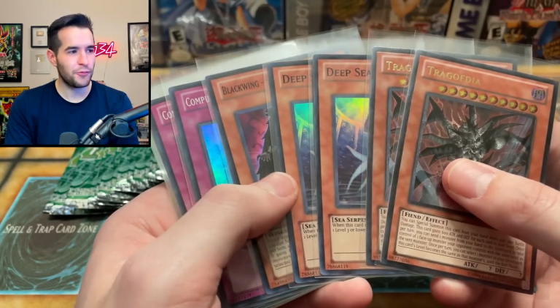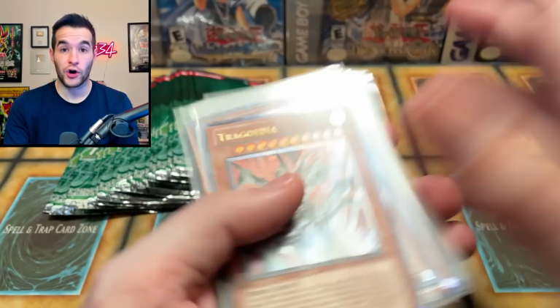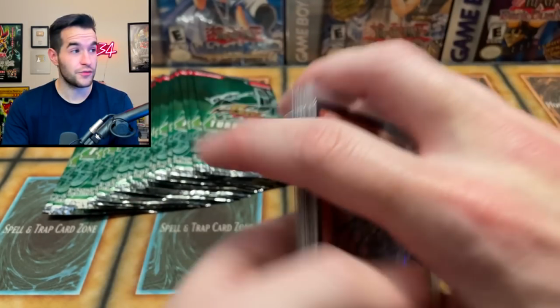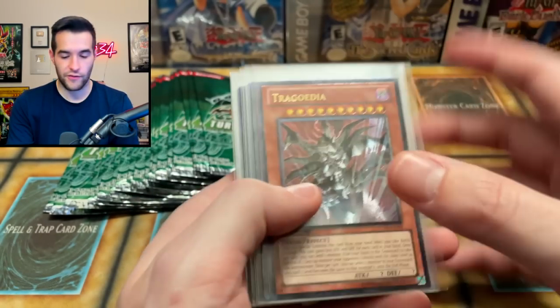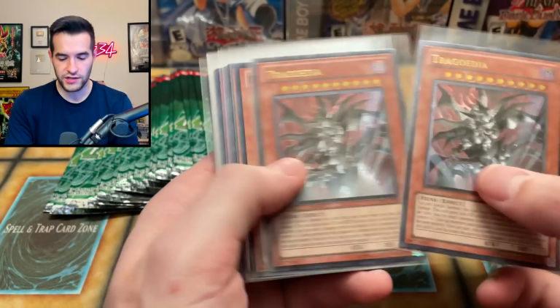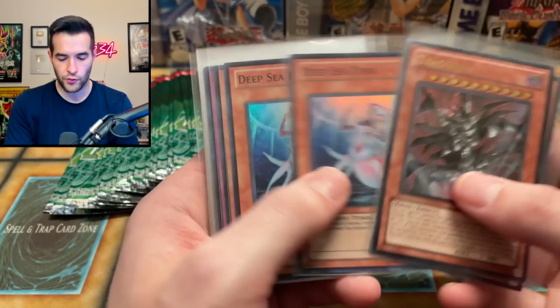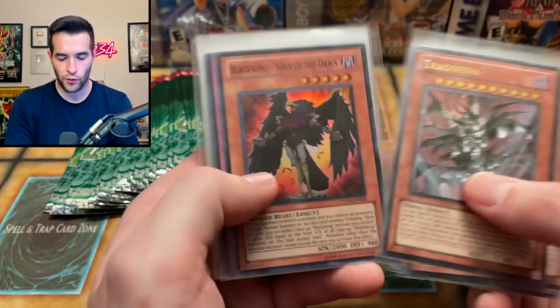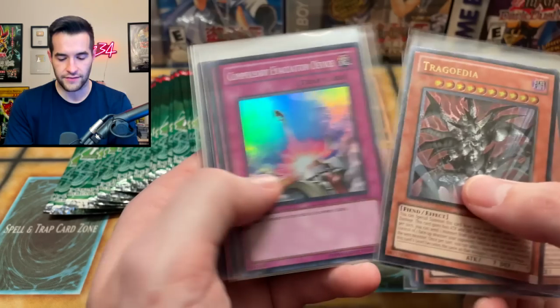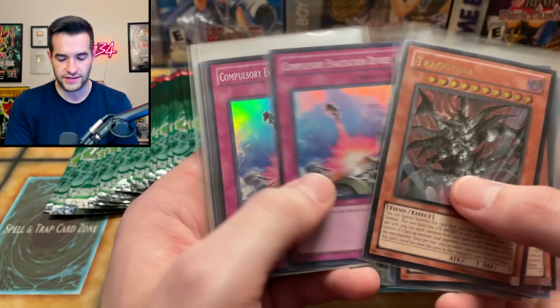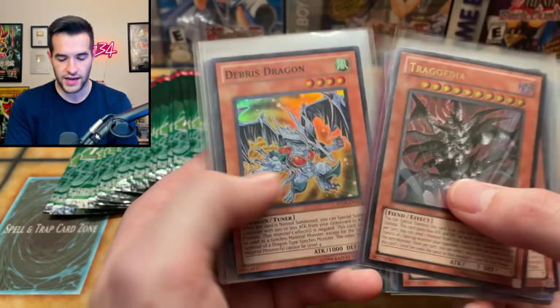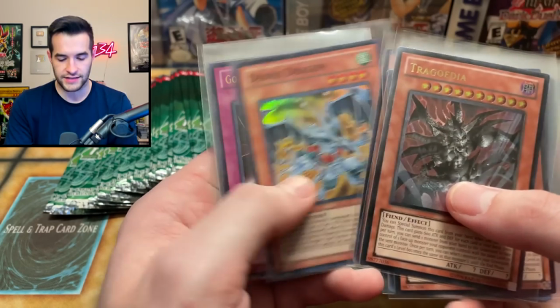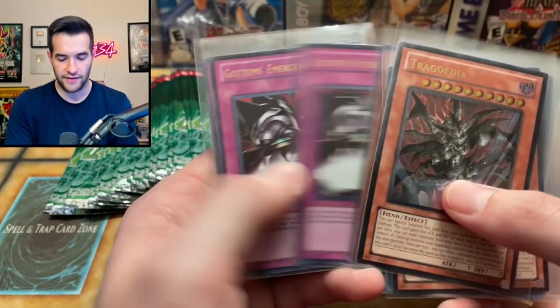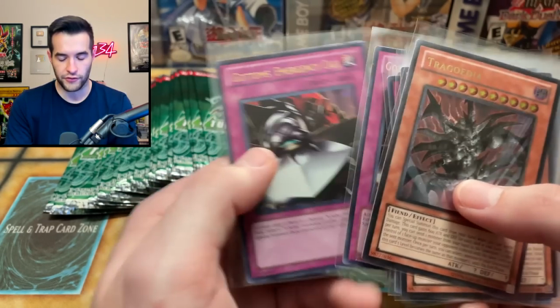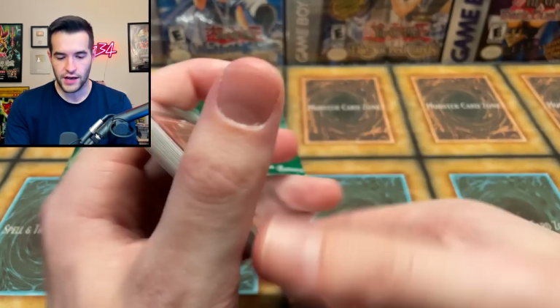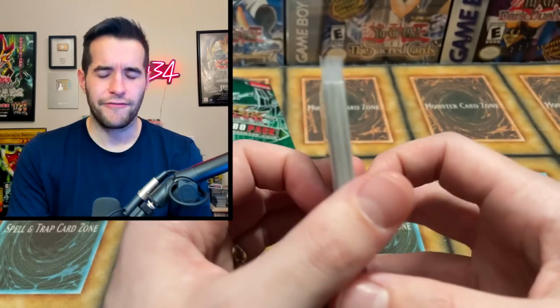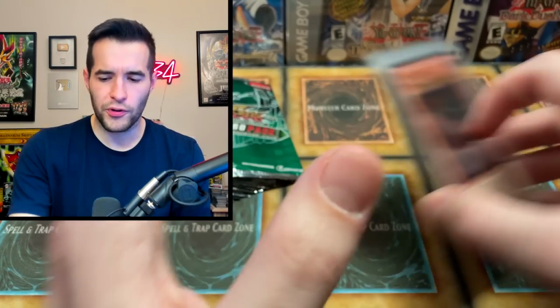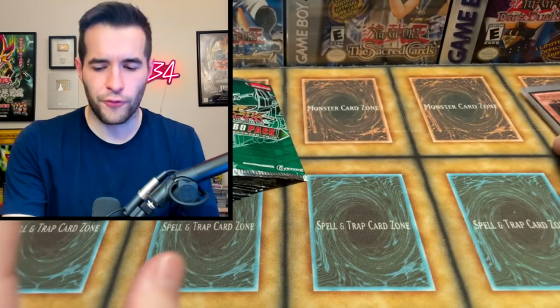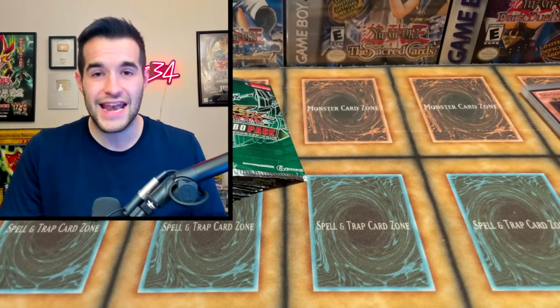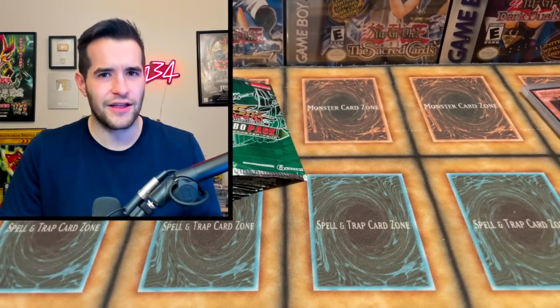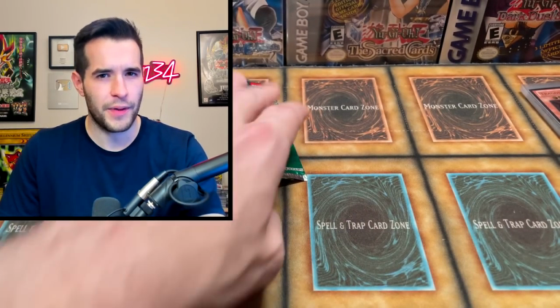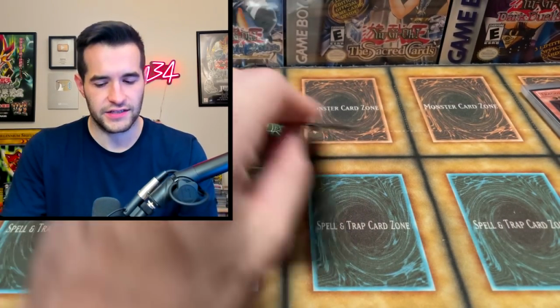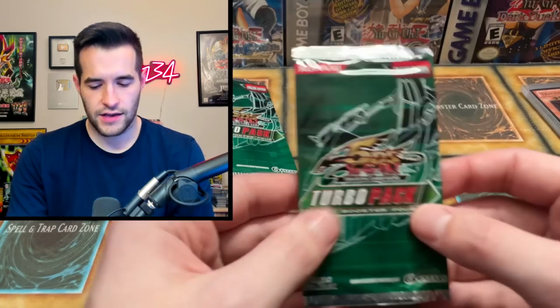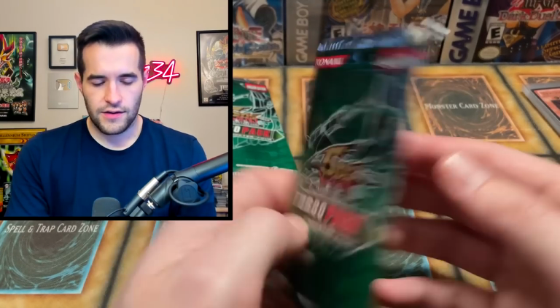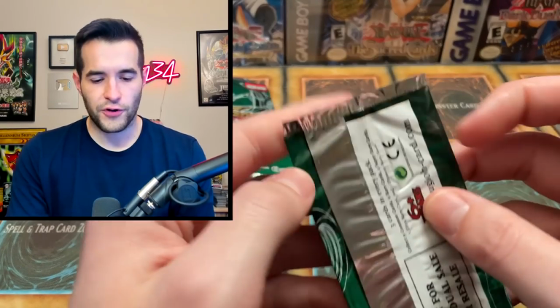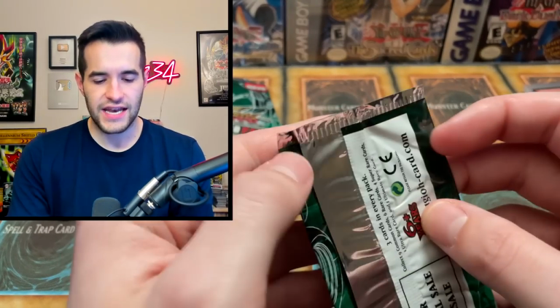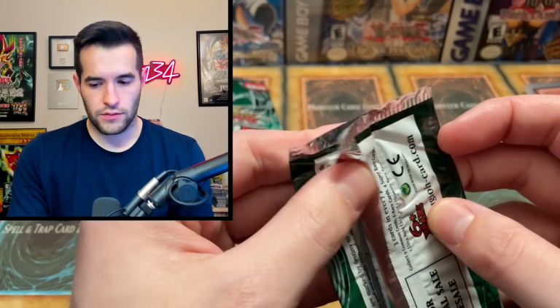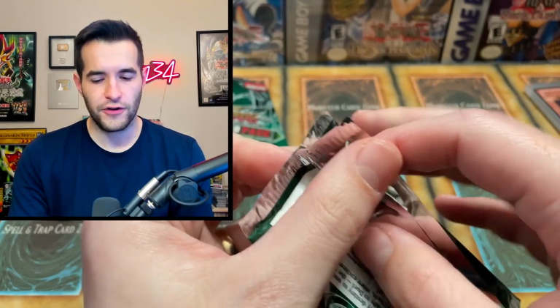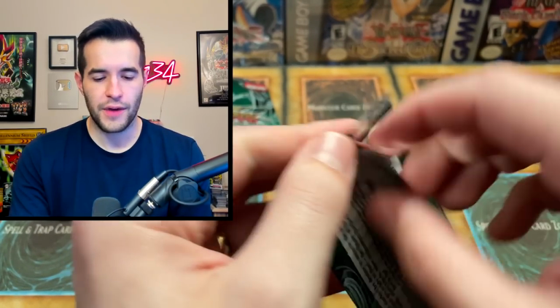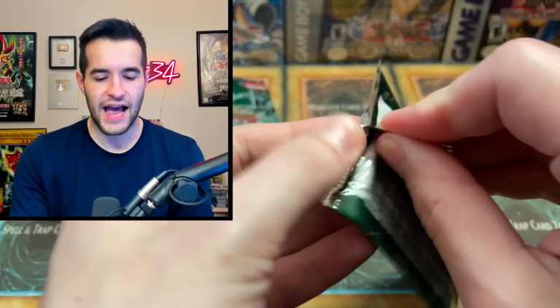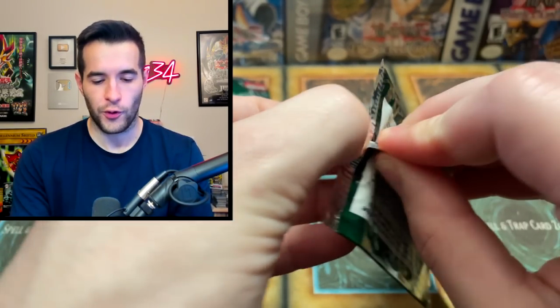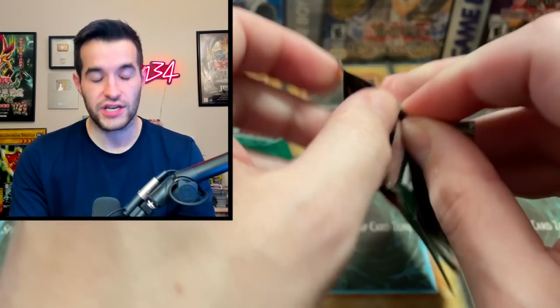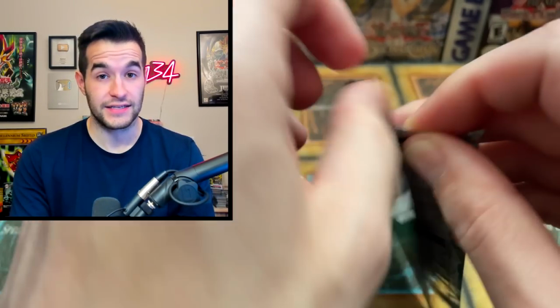It feels like we might be getting extra foils, which is amazing. I mean that's always awesome. I don't know if we're going to get more but at this point I'm extremely happy because we pulled every card. Pulled two Divas, two Trigodia. I mean if we pull a third Diva at that point I think we just lose it — that would be 14 foils, which is basically 50% more than we got last time. I've seen weird OTS openings where people get like 12 ultimate rares instead of five or six, but I haven't really seen it with Turbo Pack.